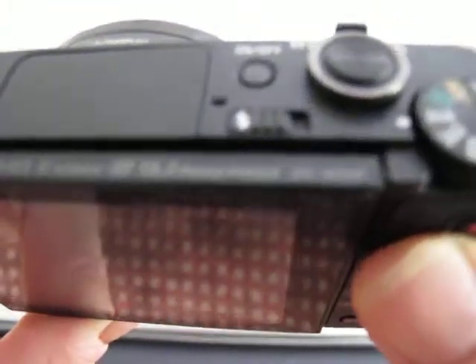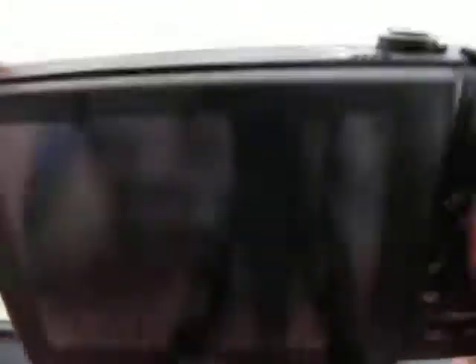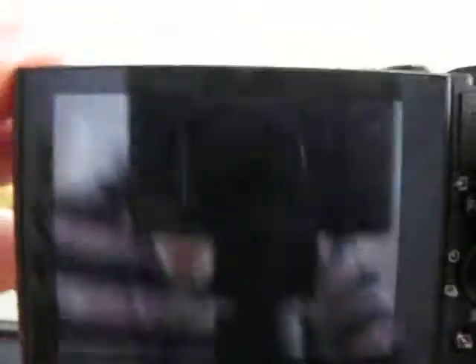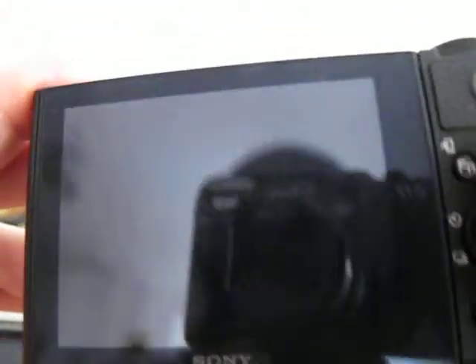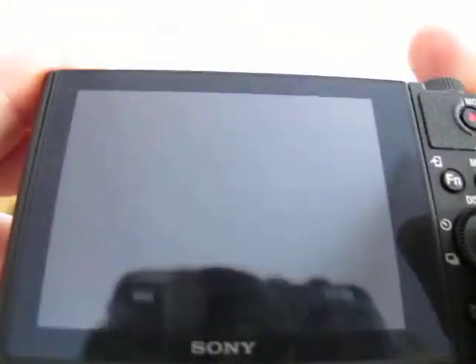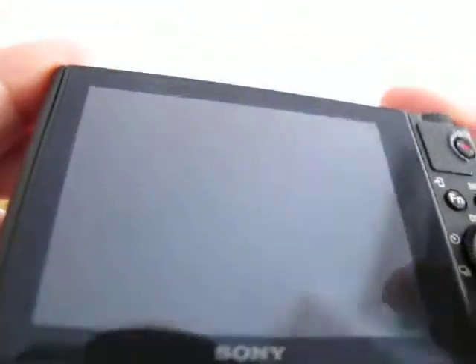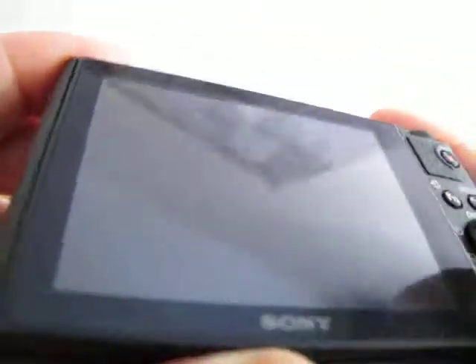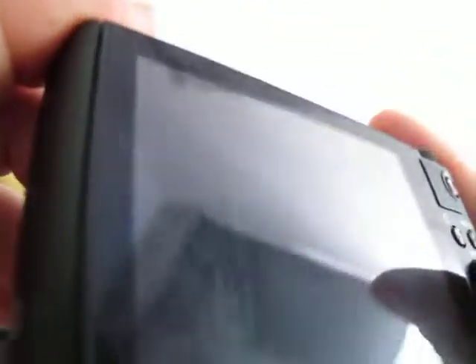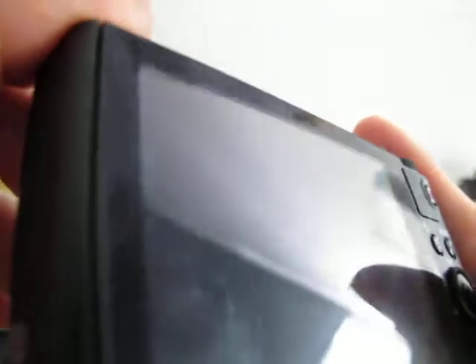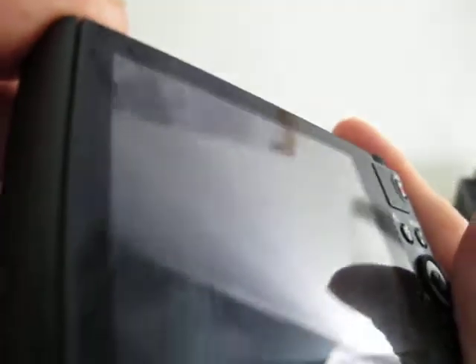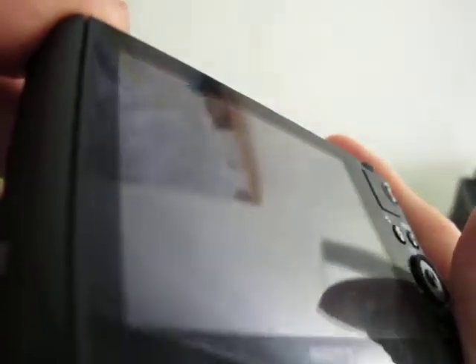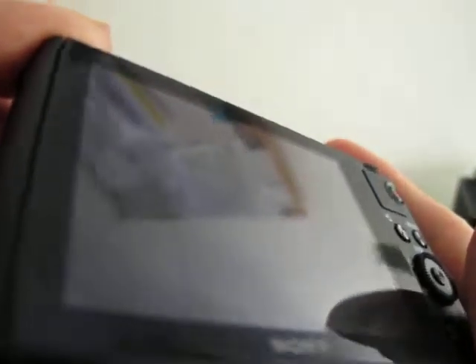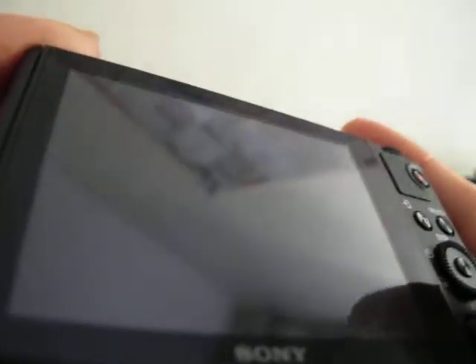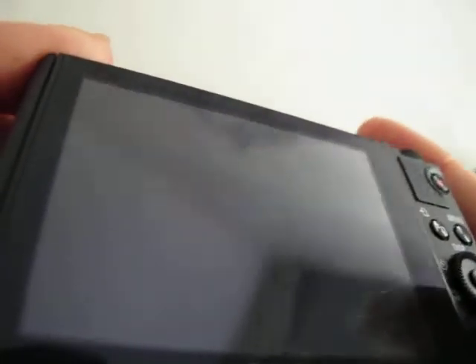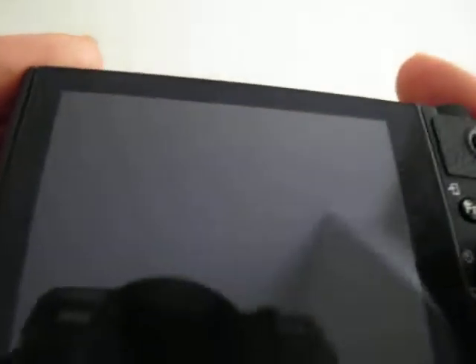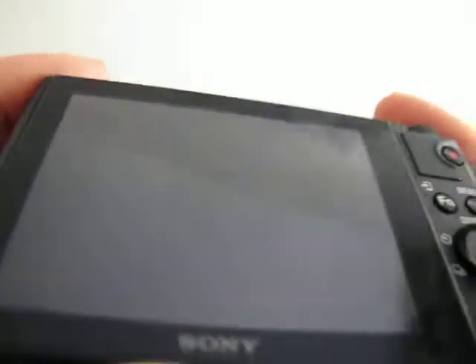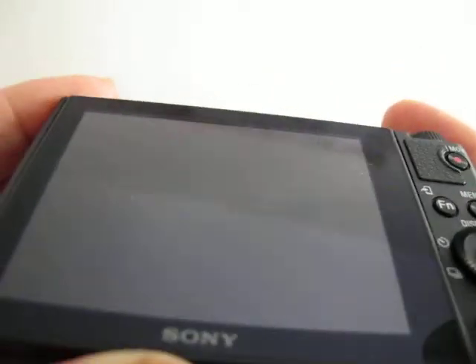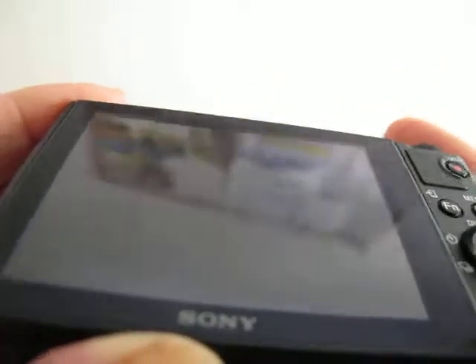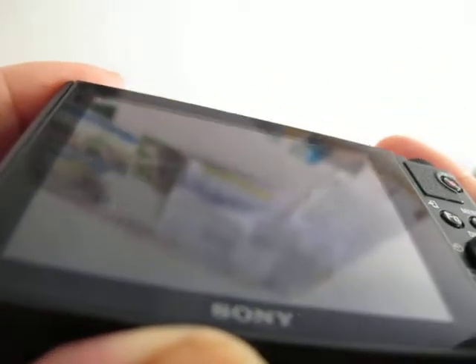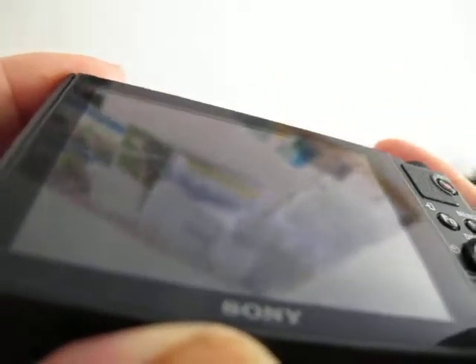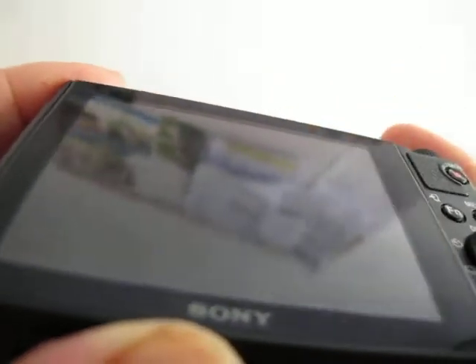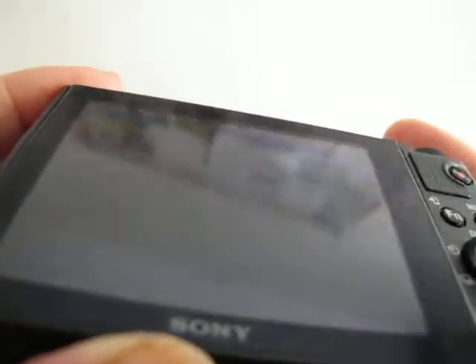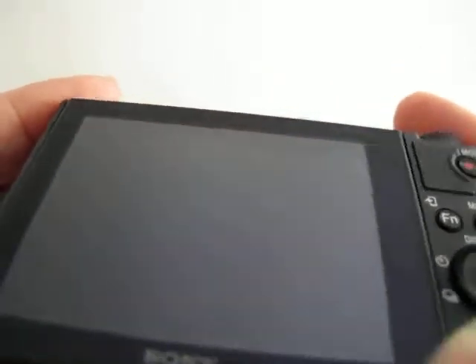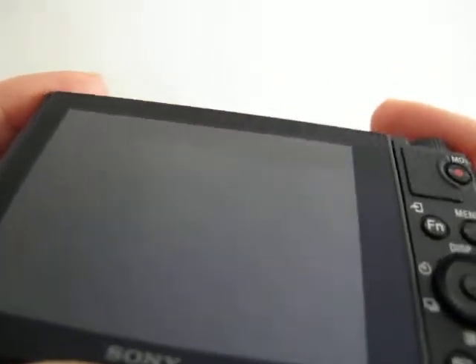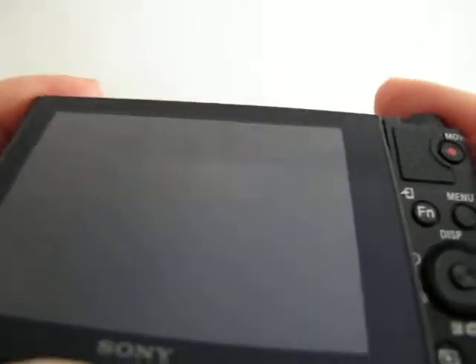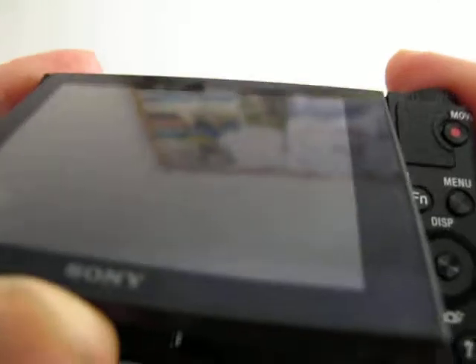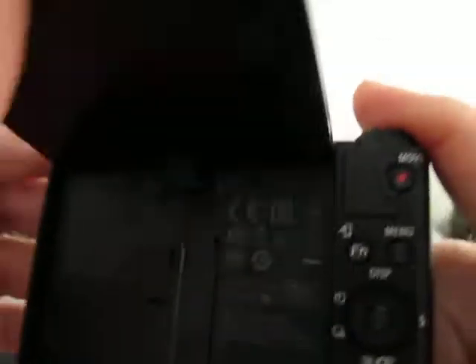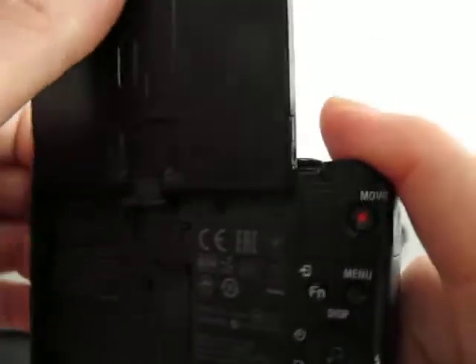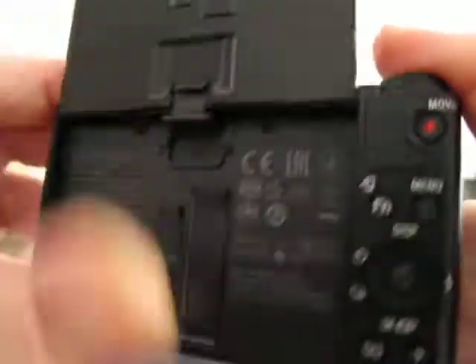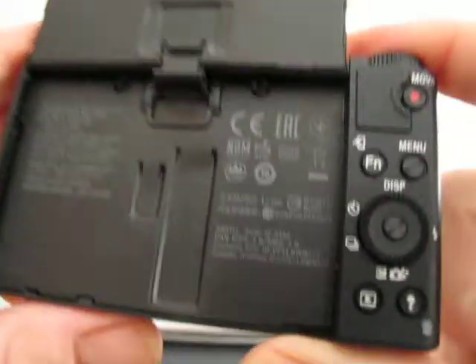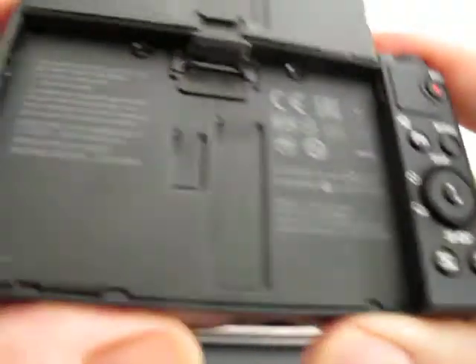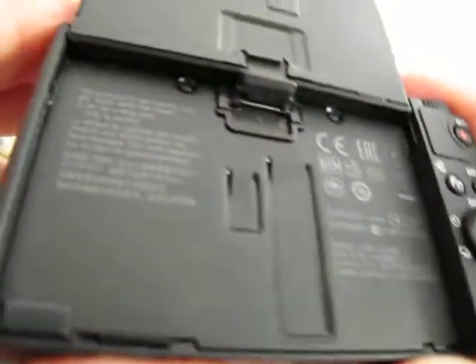It has an articulating screen which has some marks on the back — nothing too deep, just surface marks. Doesn't affect the screen's capability.